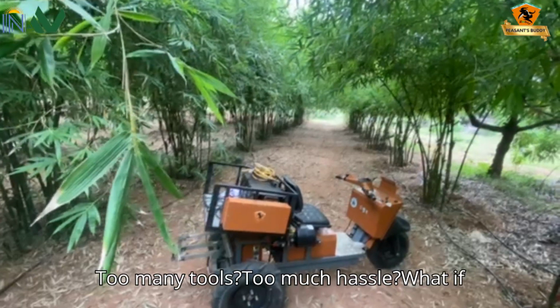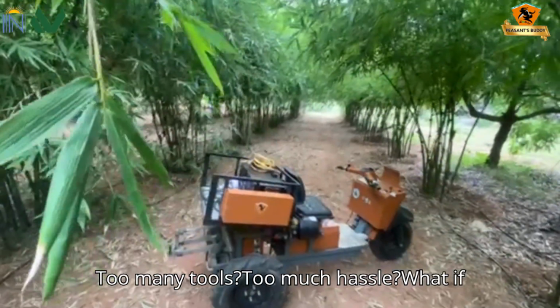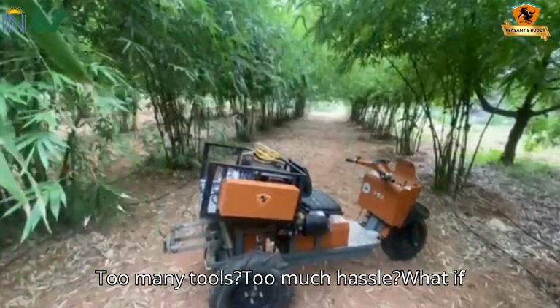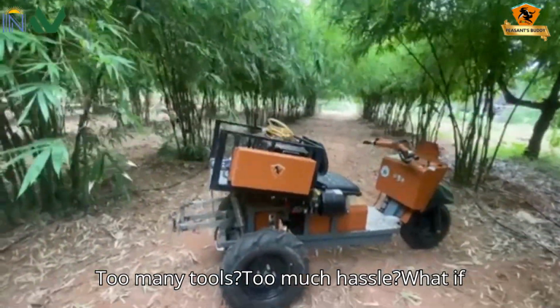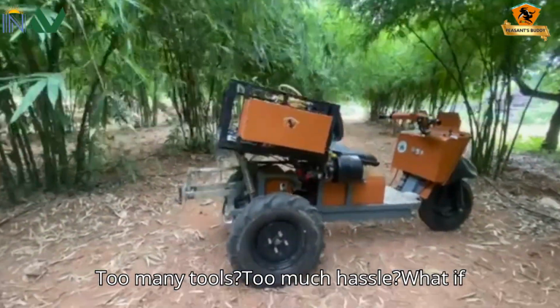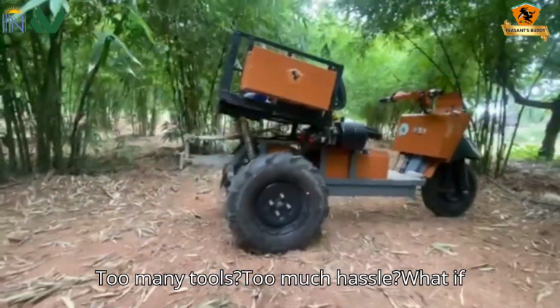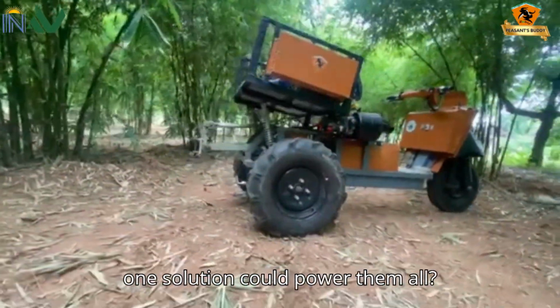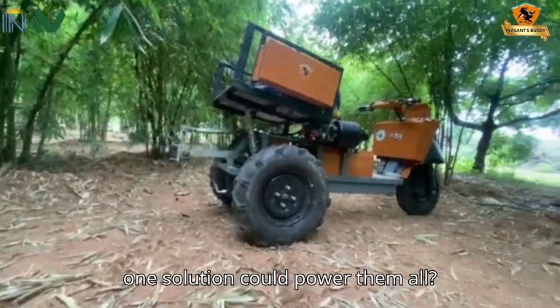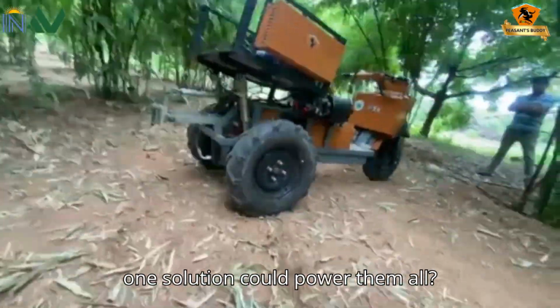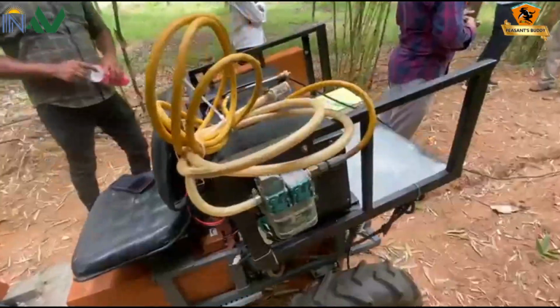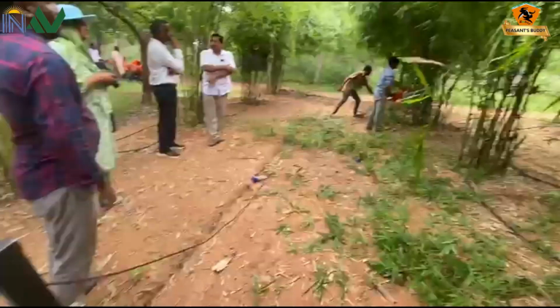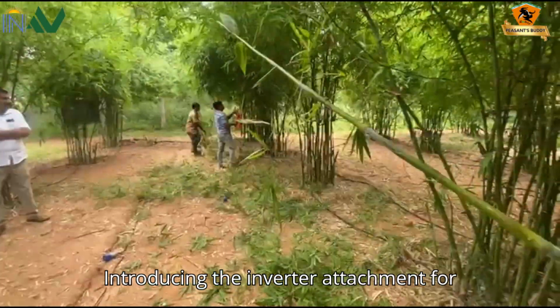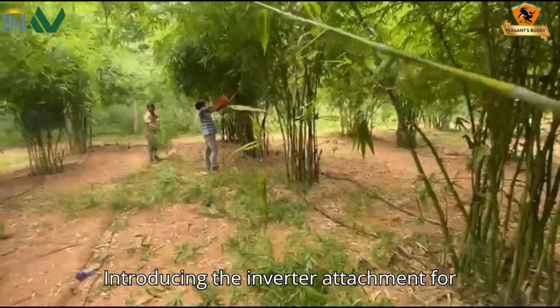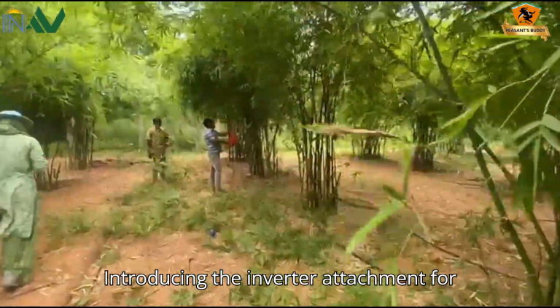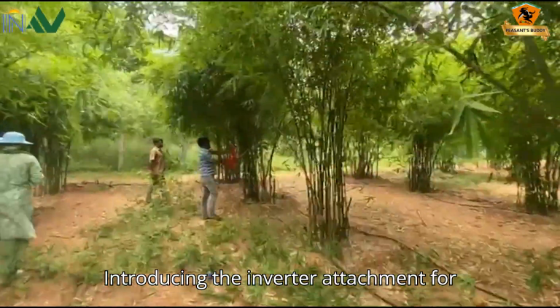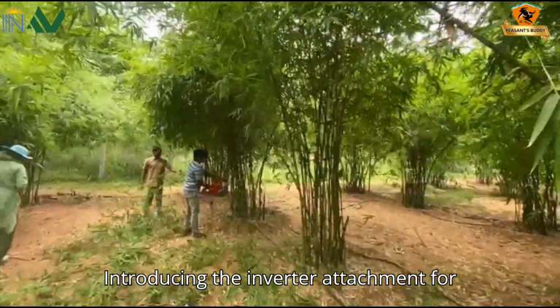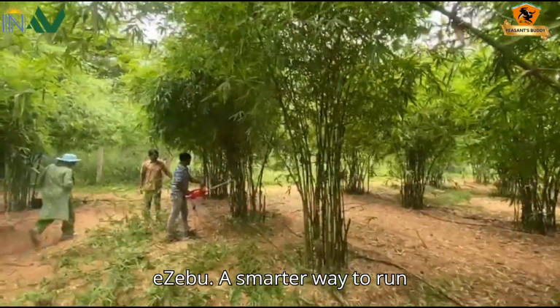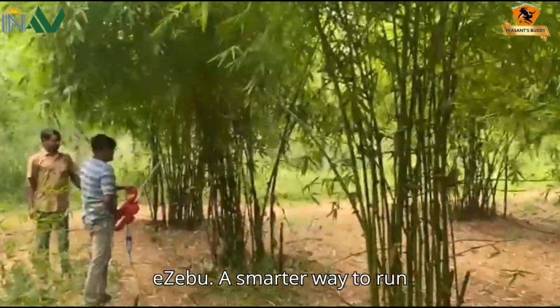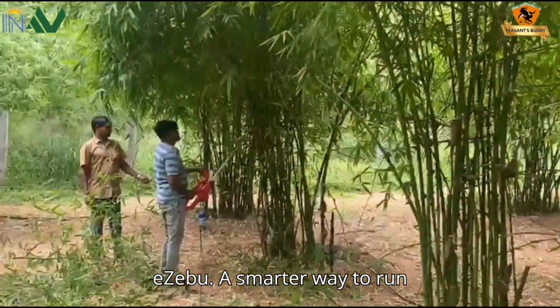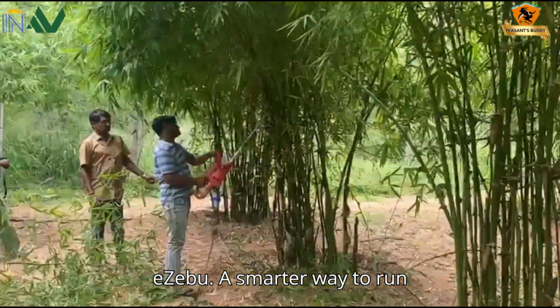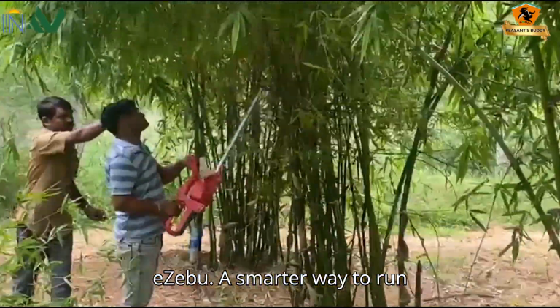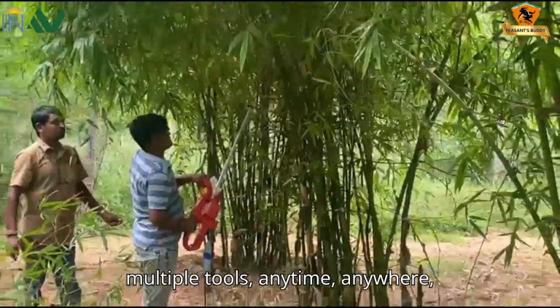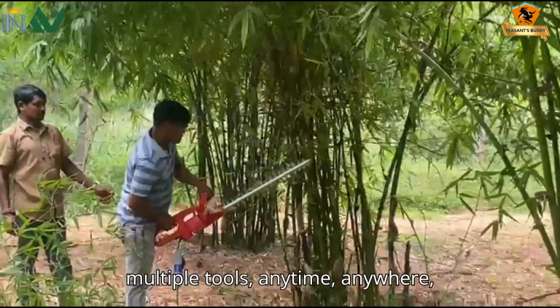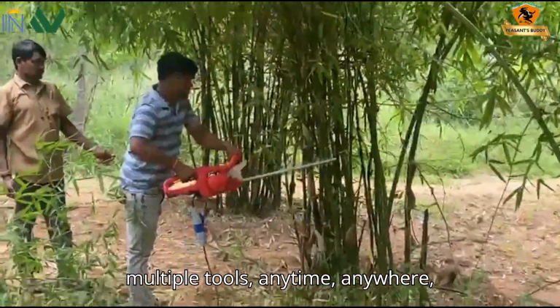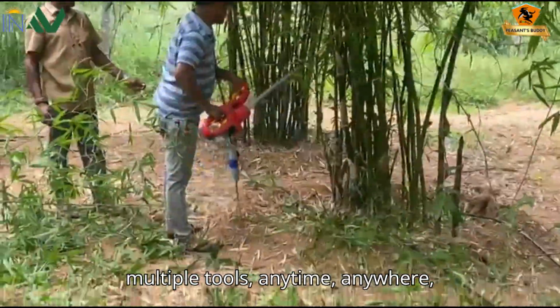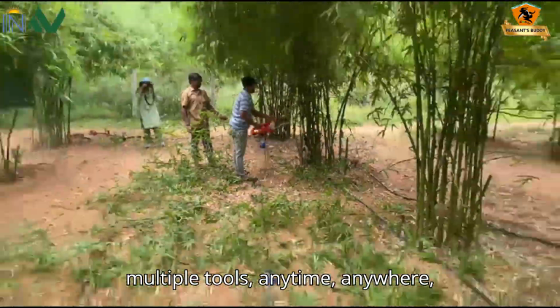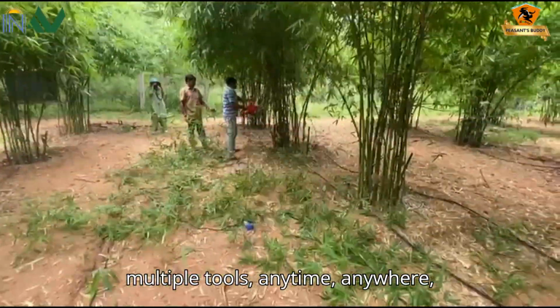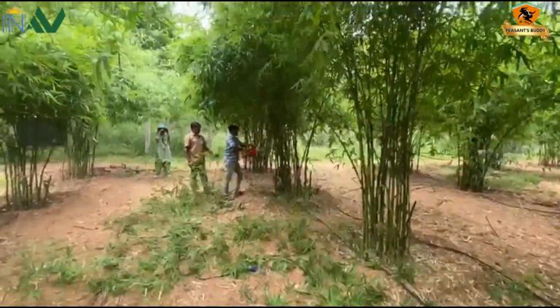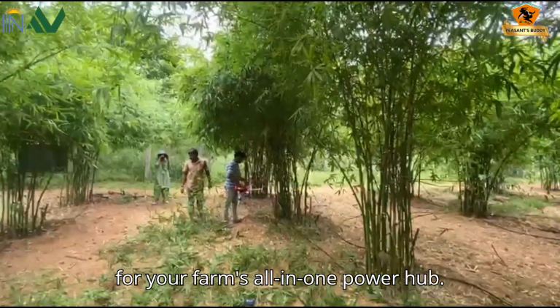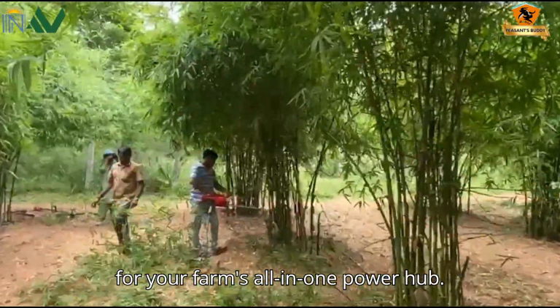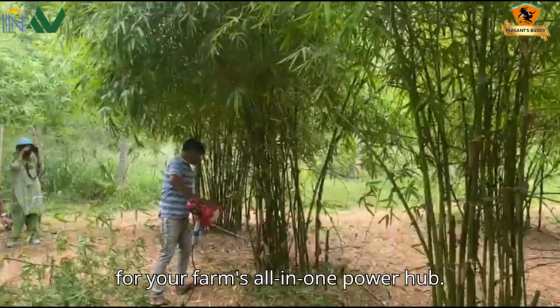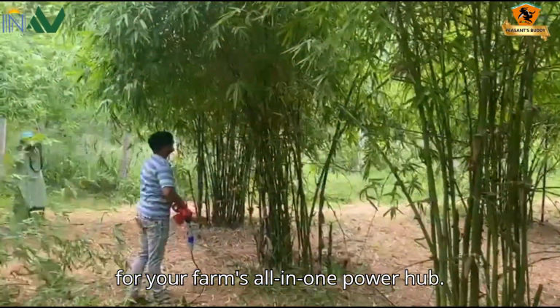Too many tools? Too much hassle? What if one solution could power them all? Introducing the inverter attachment for Easebo — a smarter way to run multiple tools anytime, anywhere, for your farm's all-in-one power hub.